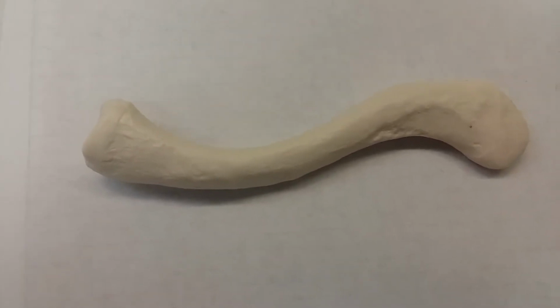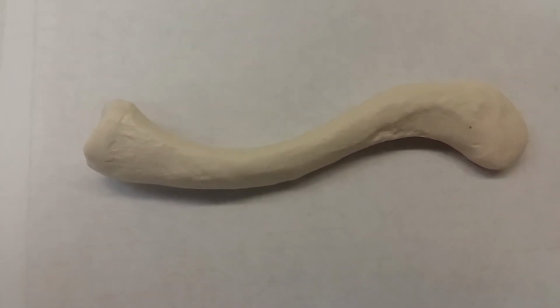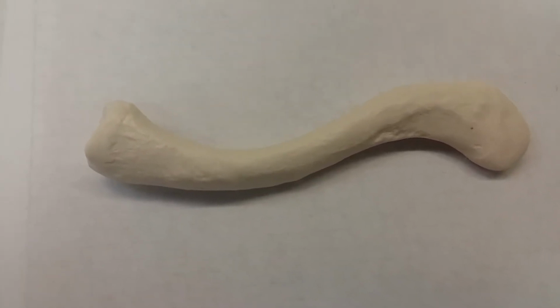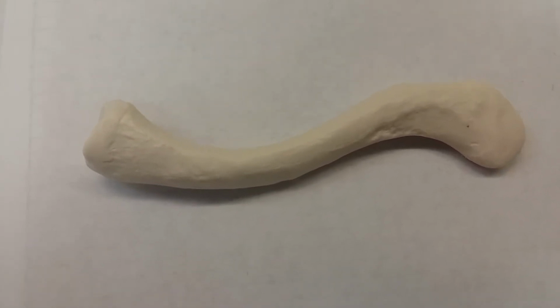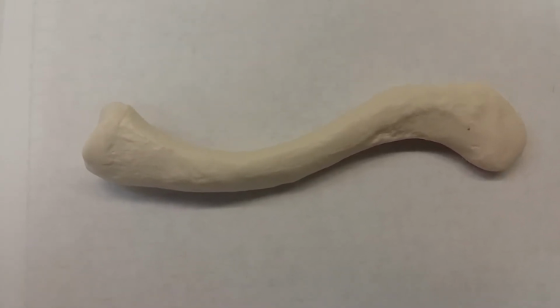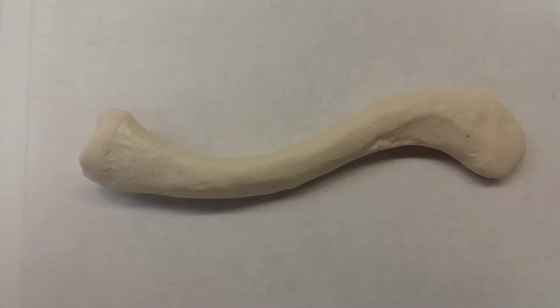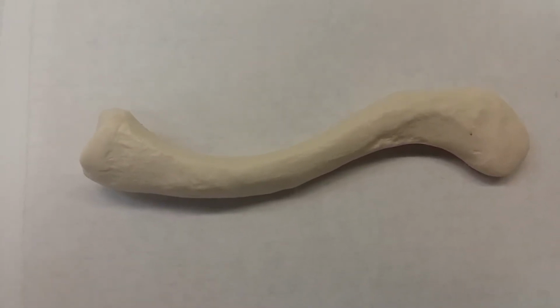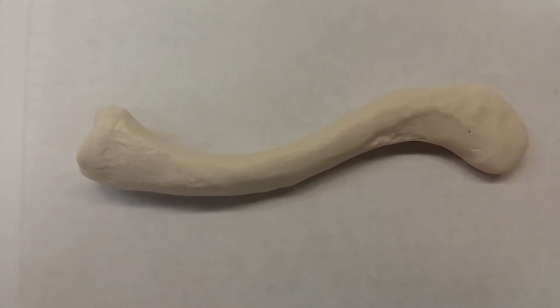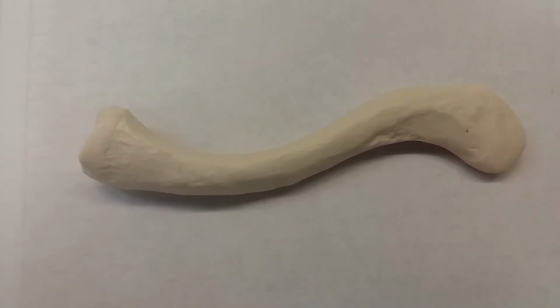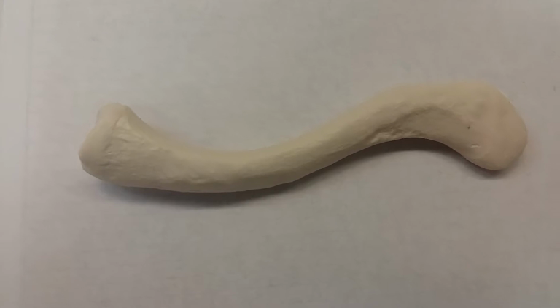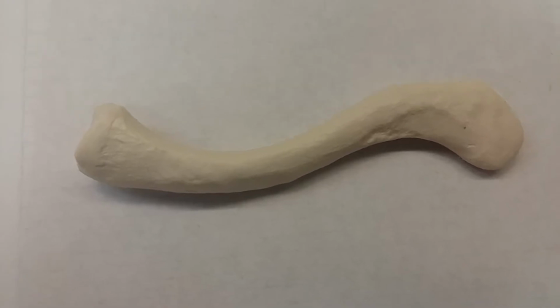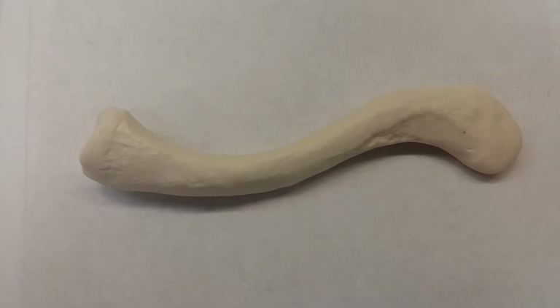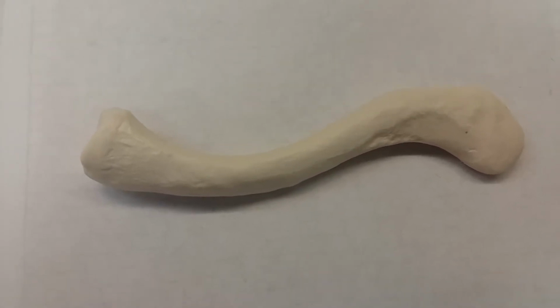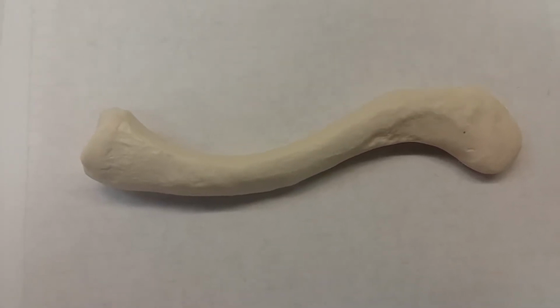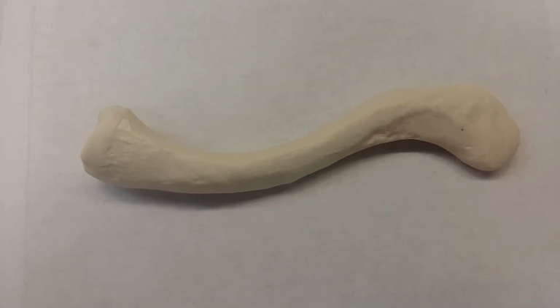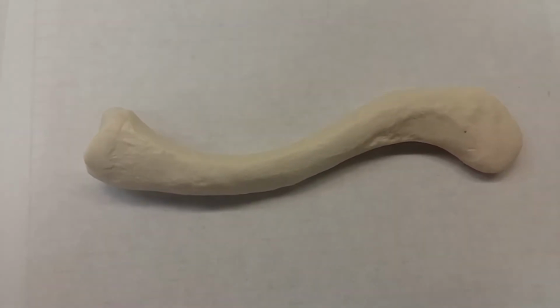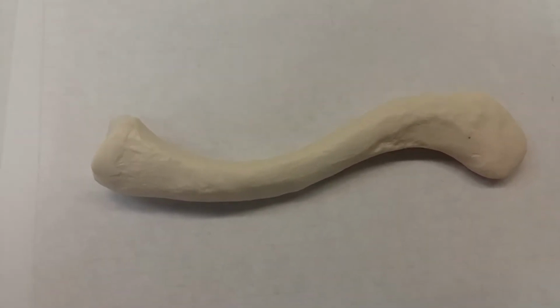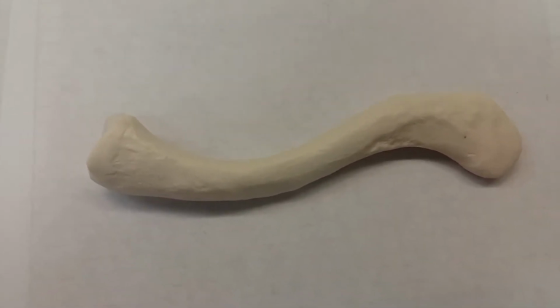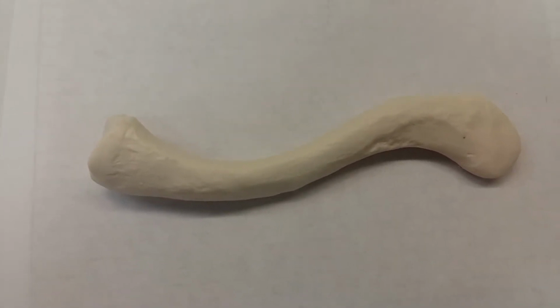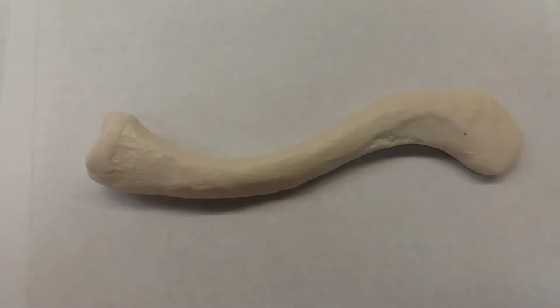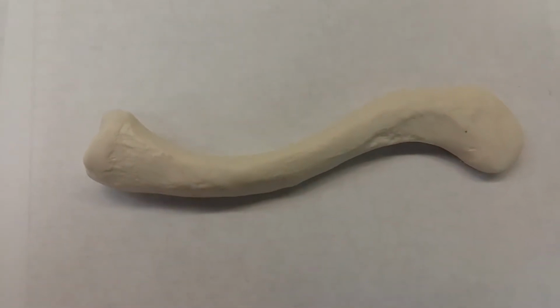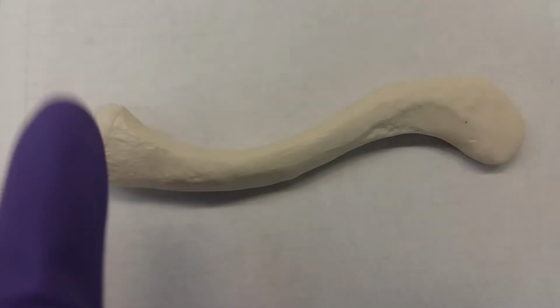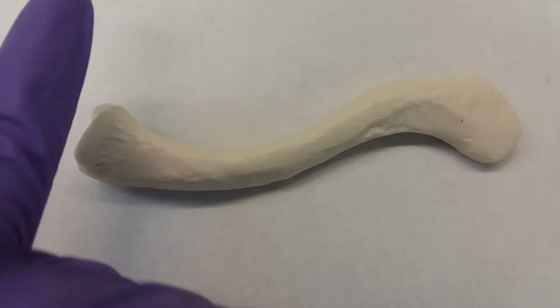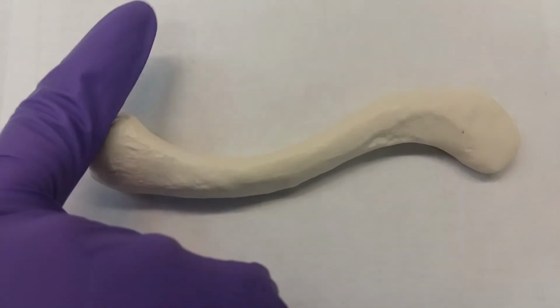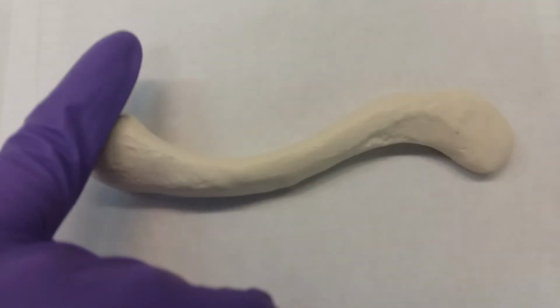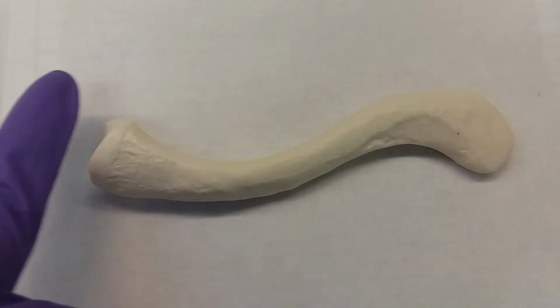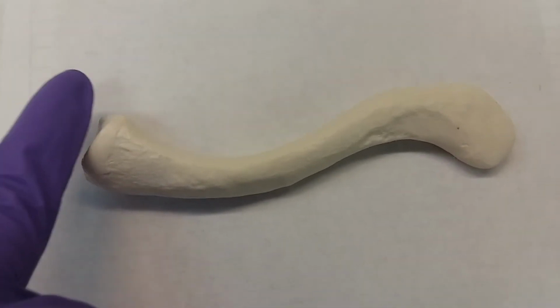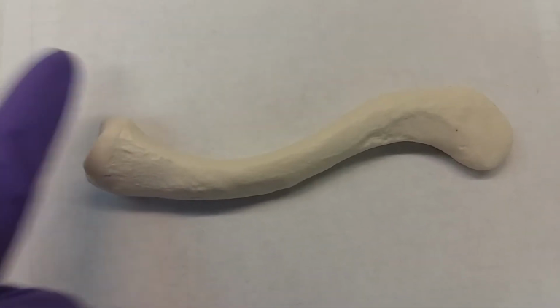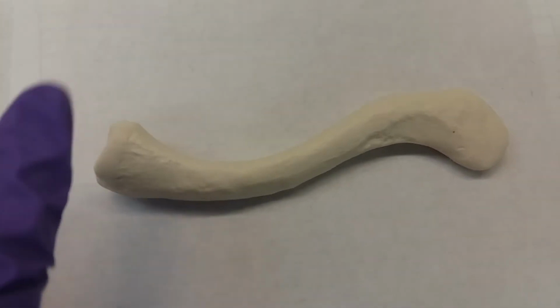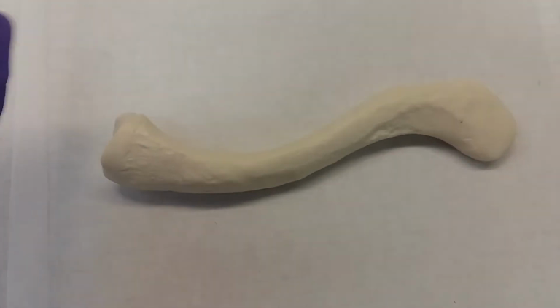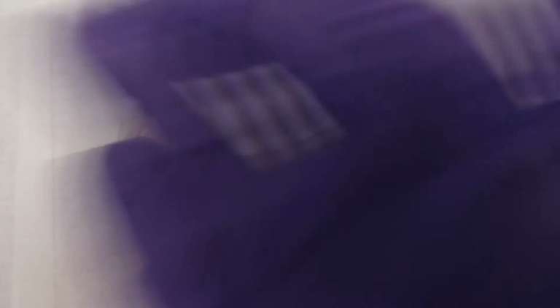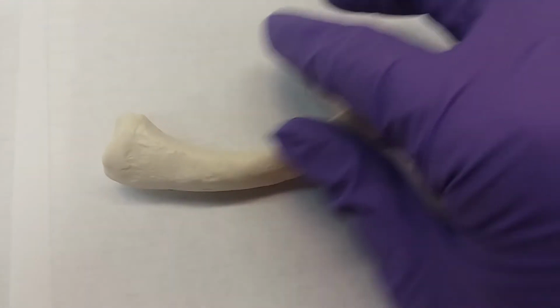This is the clavicle, otherwise known as the collarbone. There are going to be two major structures we'd like you to learn, as well as orientation. You're going to know that there is a sternal end, which looks a little flat with a slight depression.